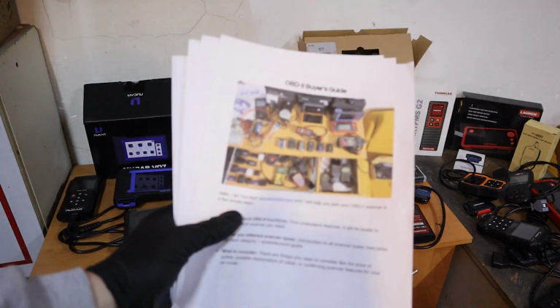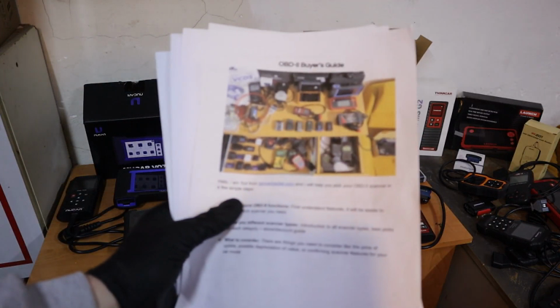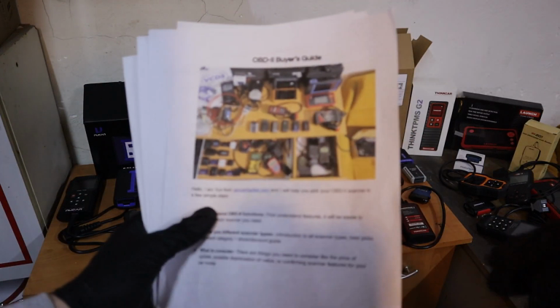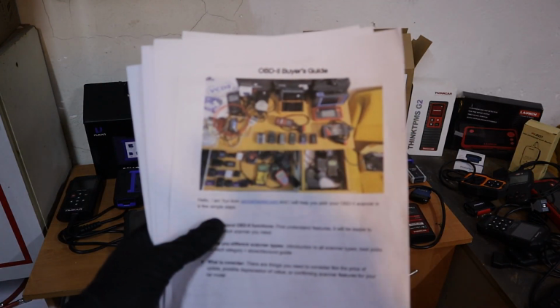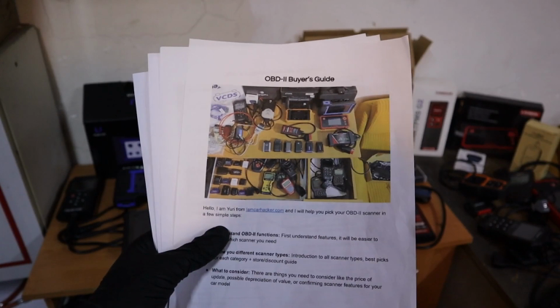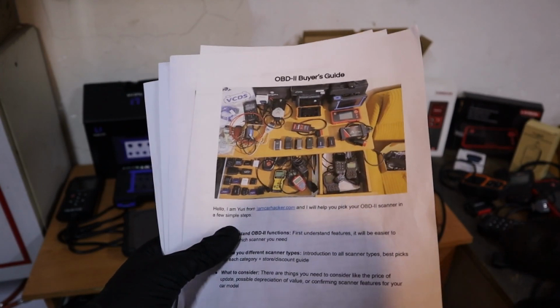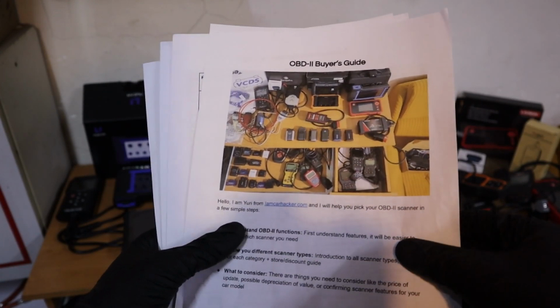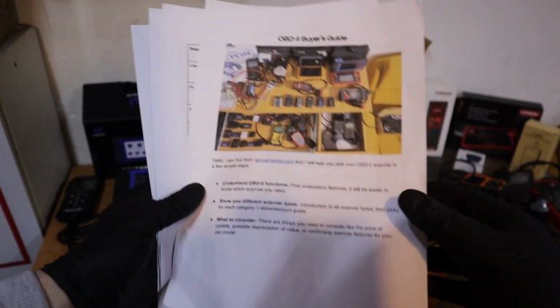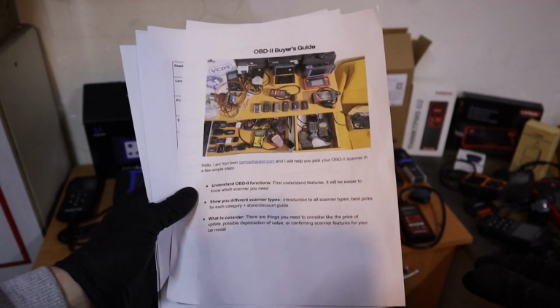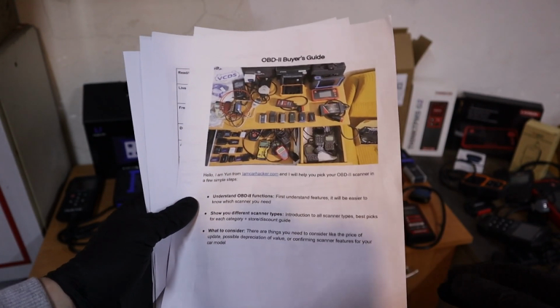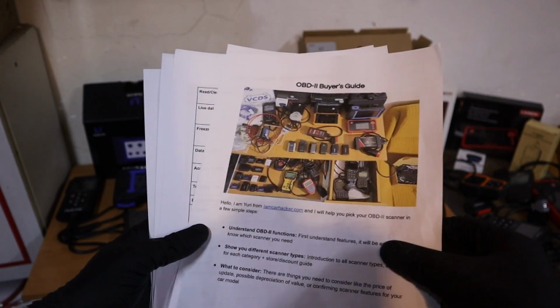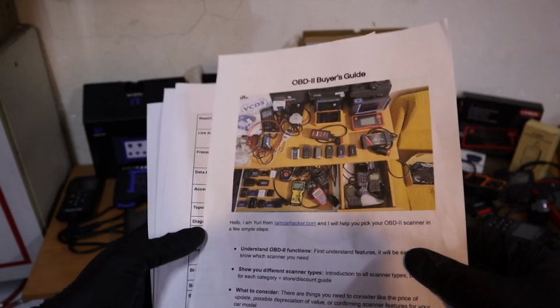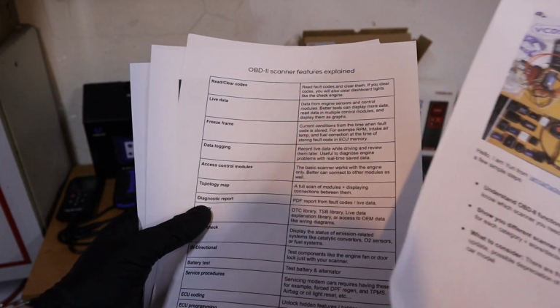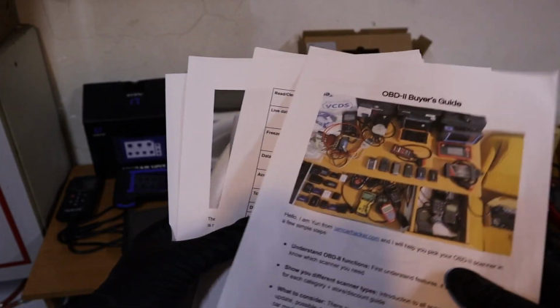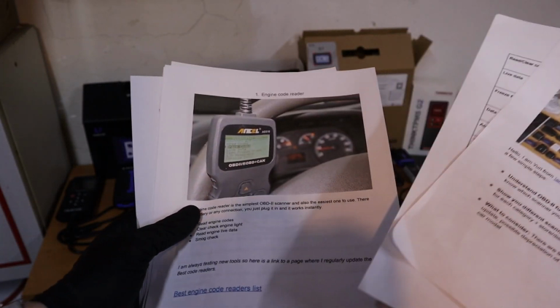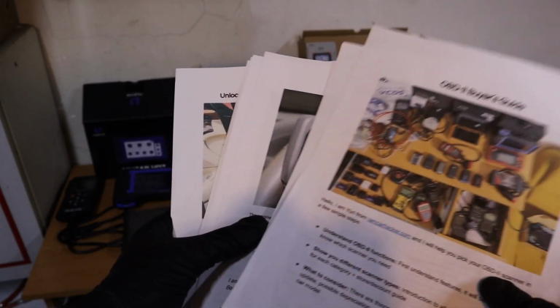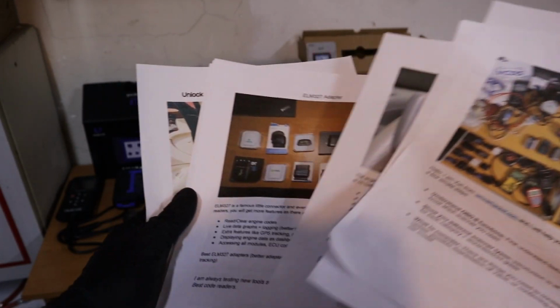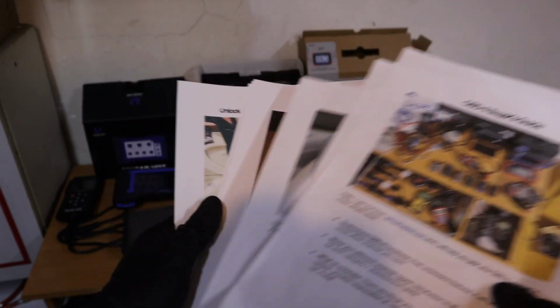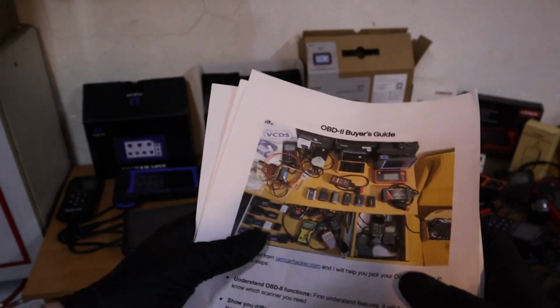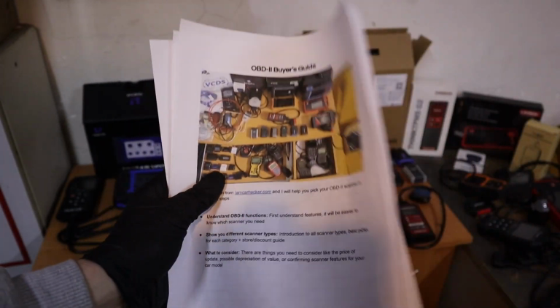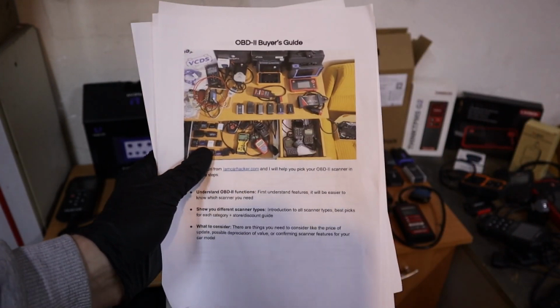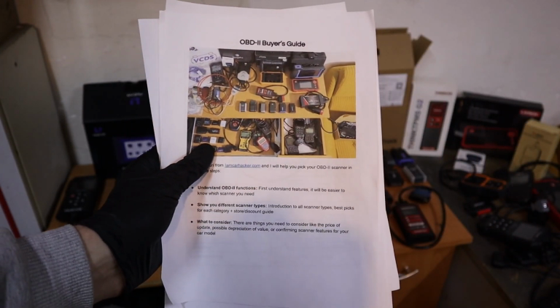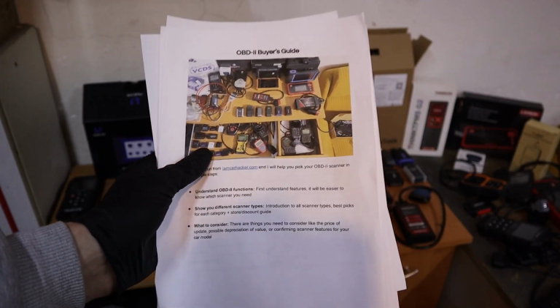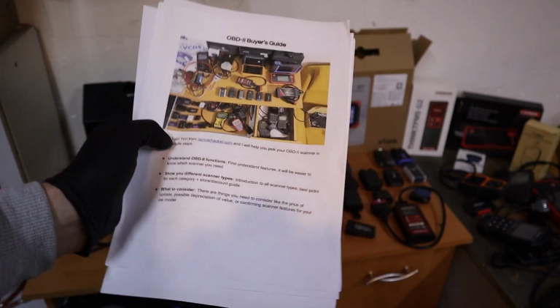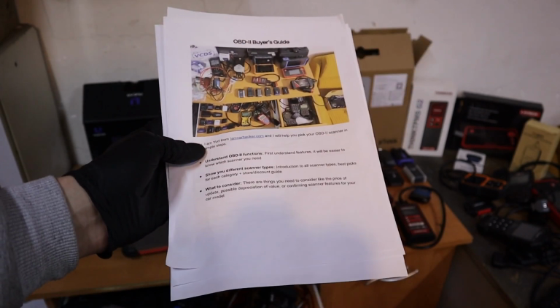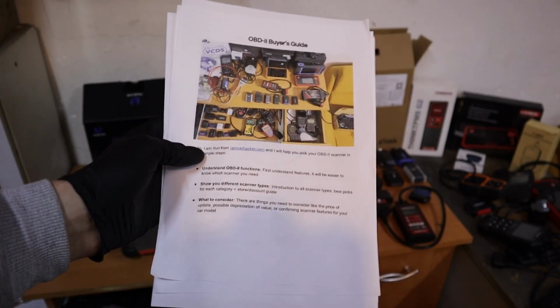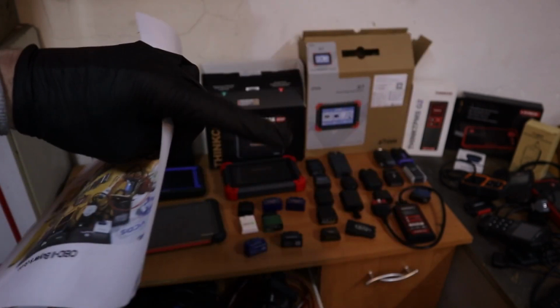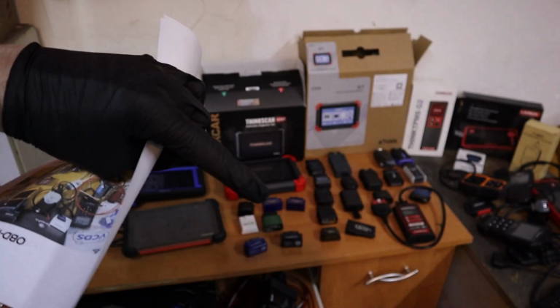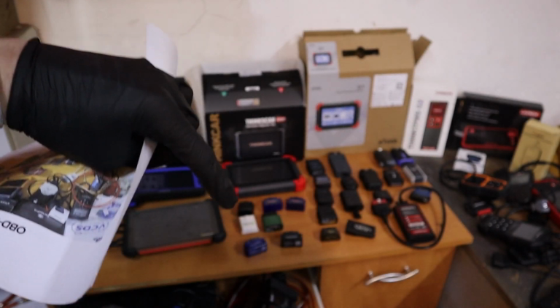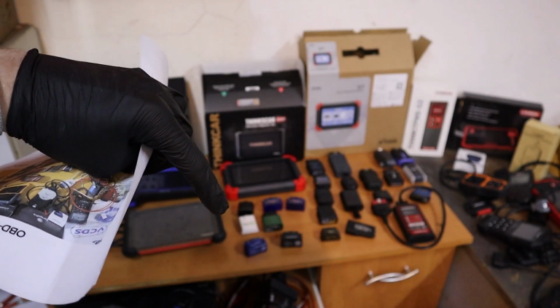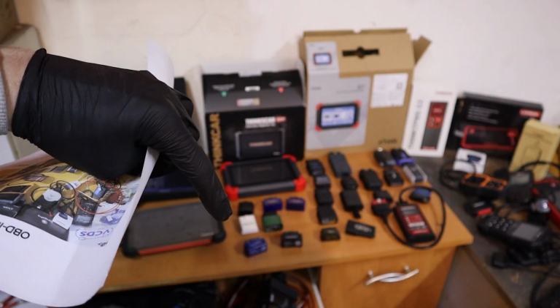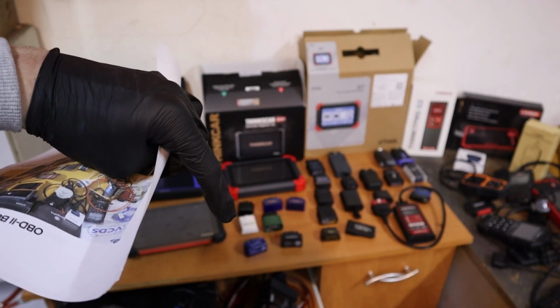Now if you don't know which features you should get in your OBD scanner, I have a free OBD buyer's guide PDF that explains all features and differences between scanner types. So if you are not sure which one you should buy, you can download it and it will help you make up your mind — it is linked in the description.